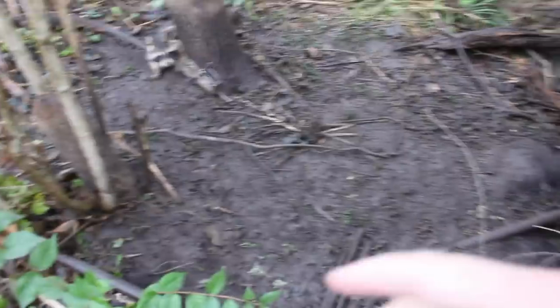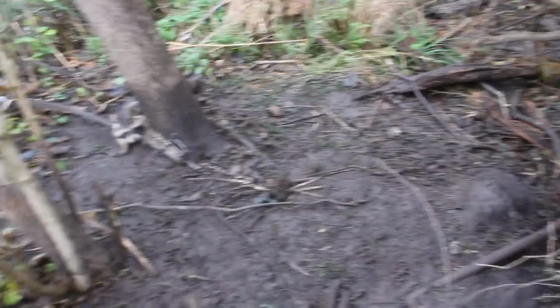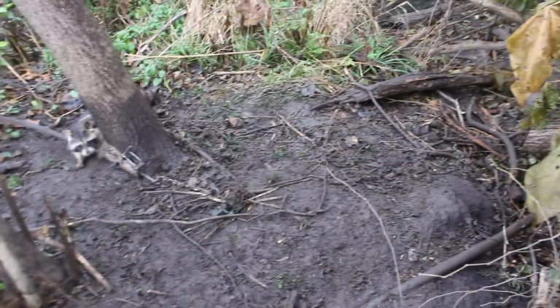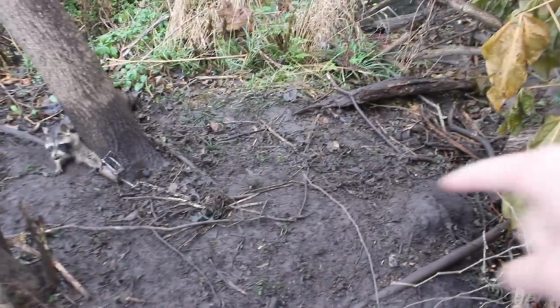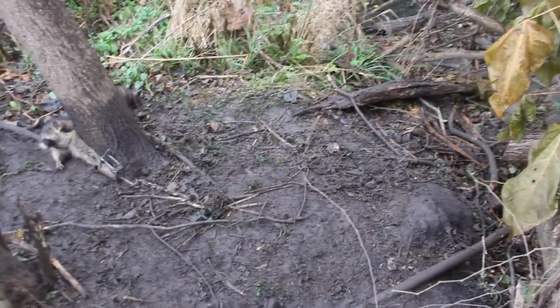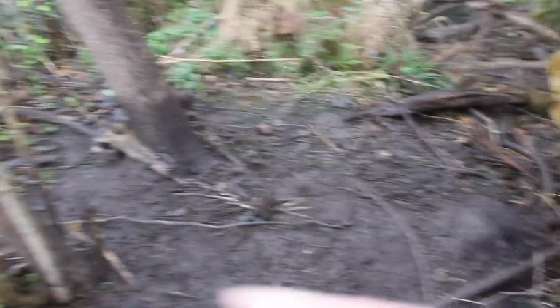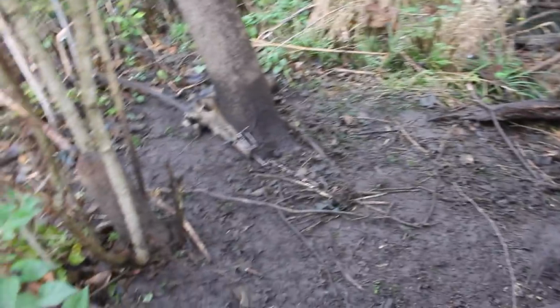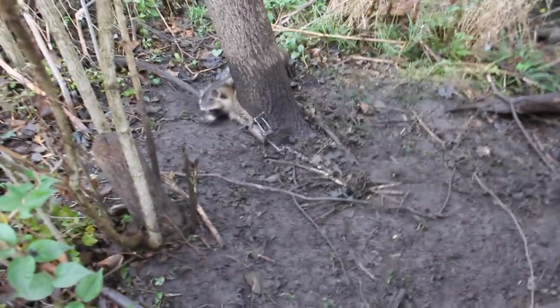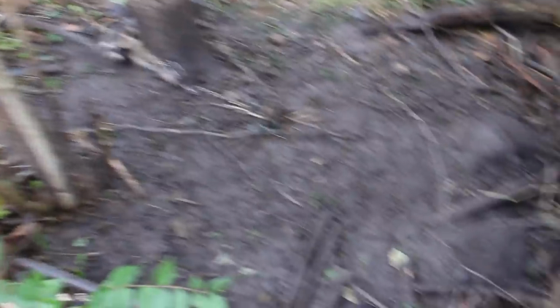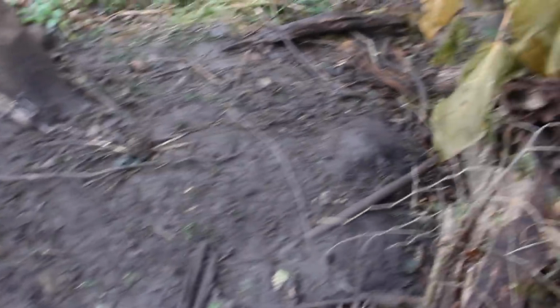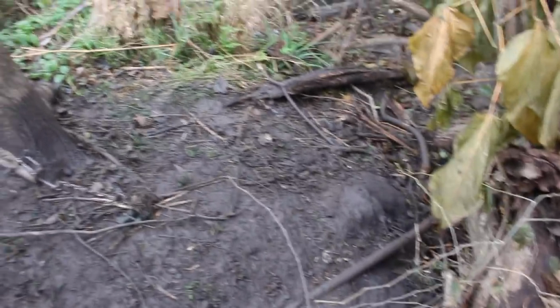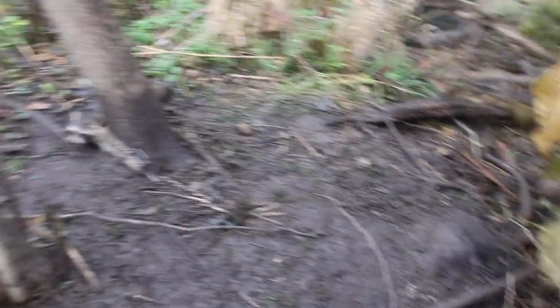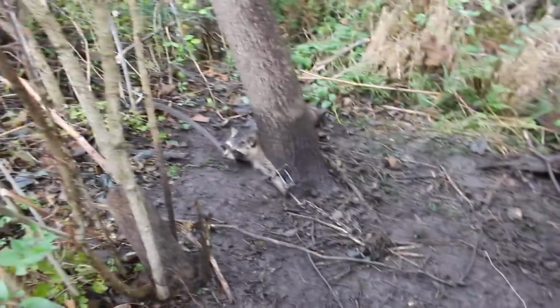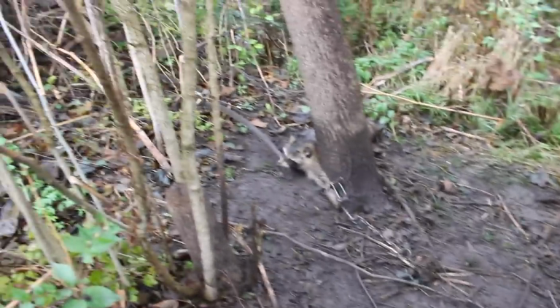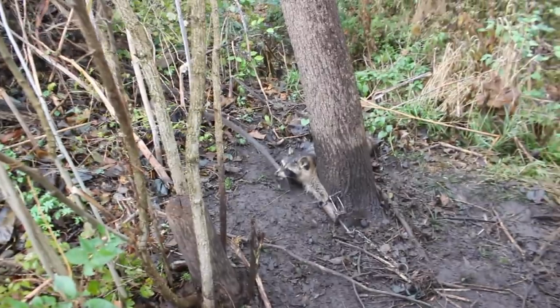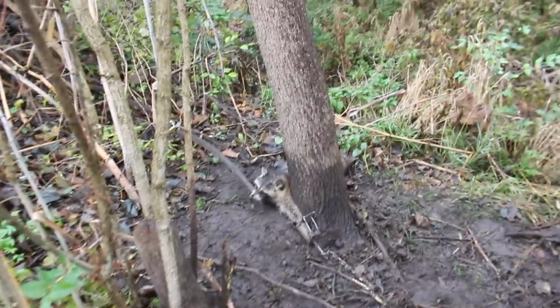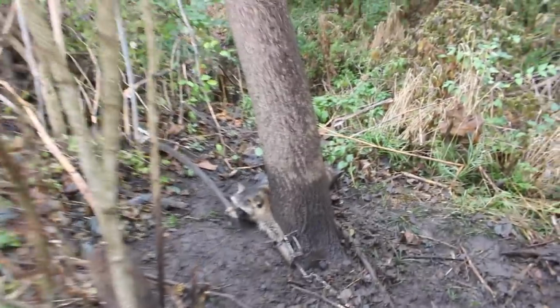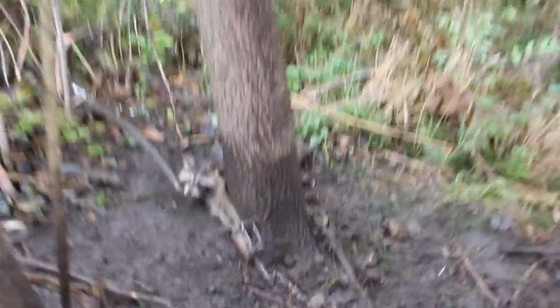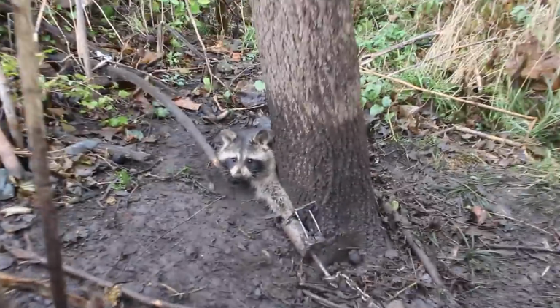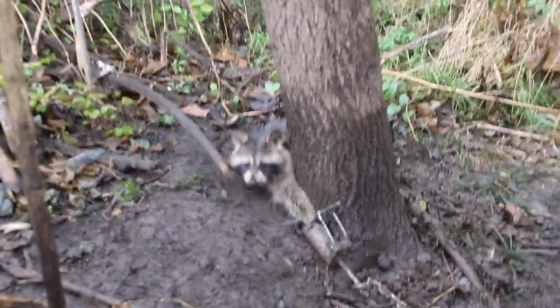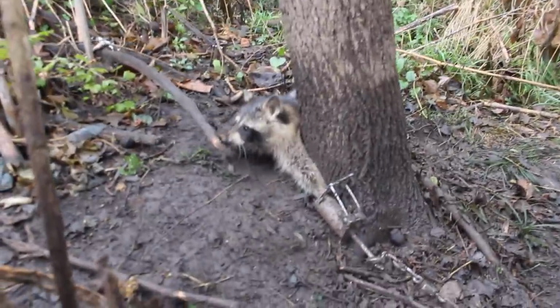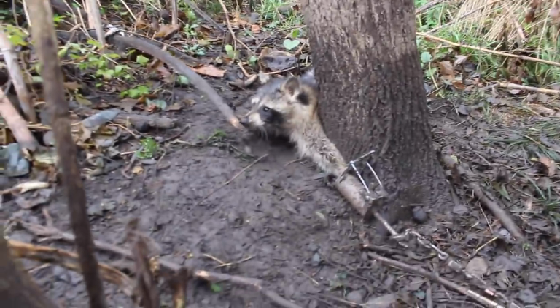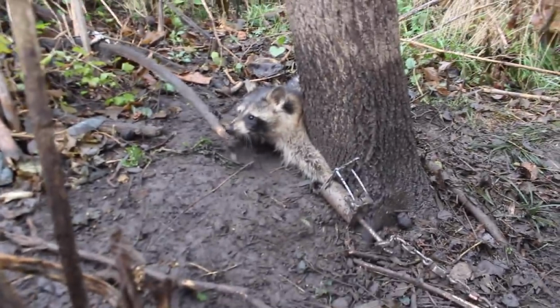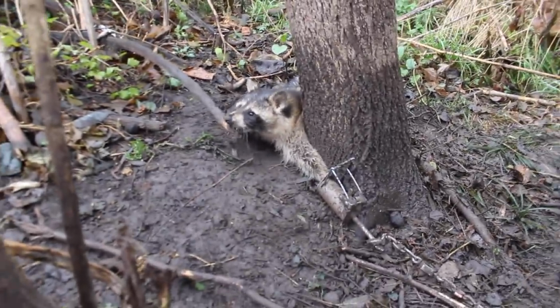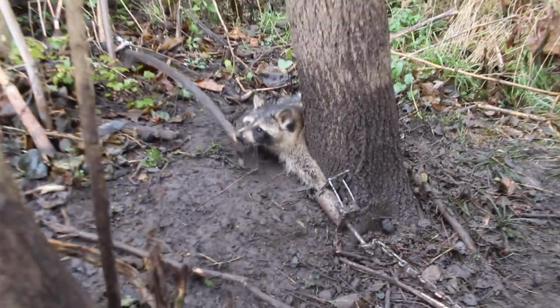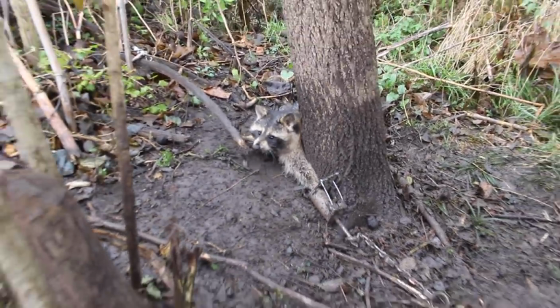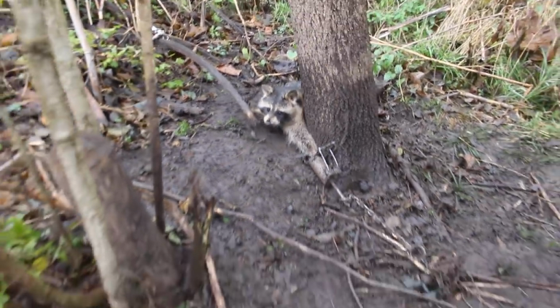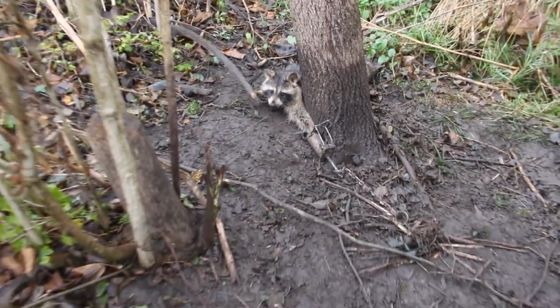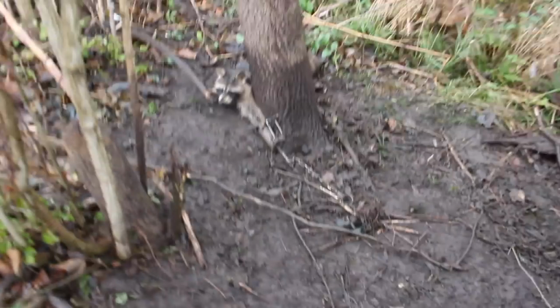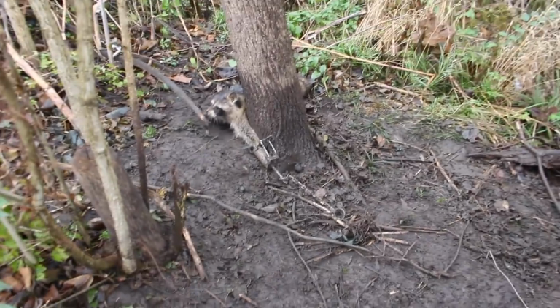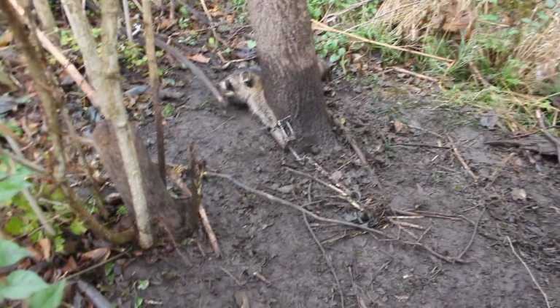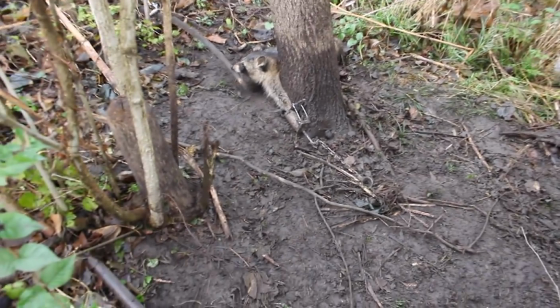As you can see, he probably got caught pretty early in the evening and he's been here tearing this place up. Nice big boar coon — we're going to go ahead and harvest this animal and continue down the line and see what else we got.